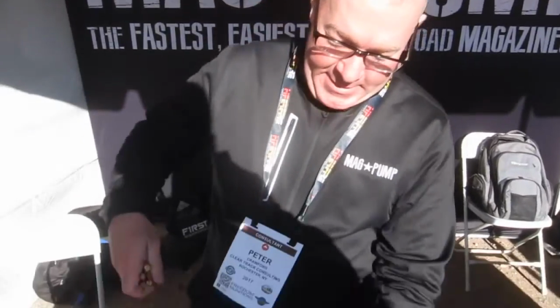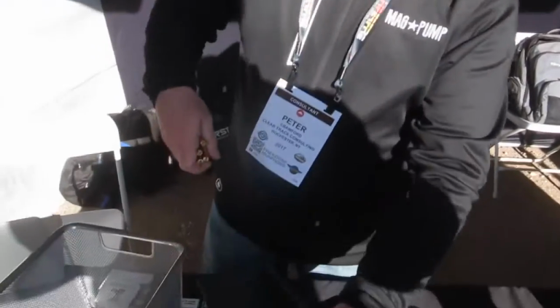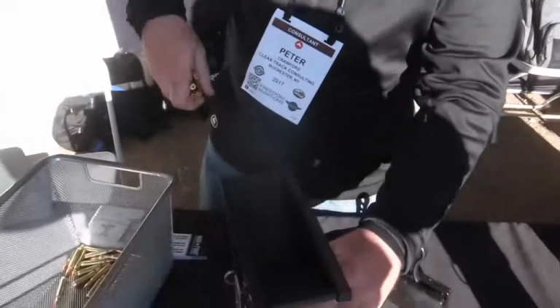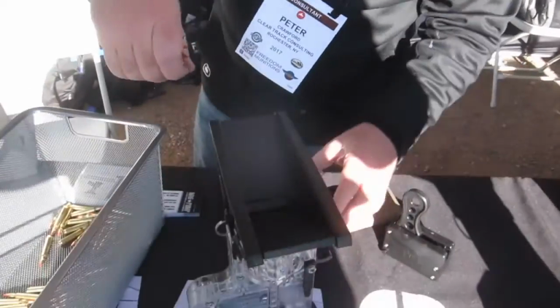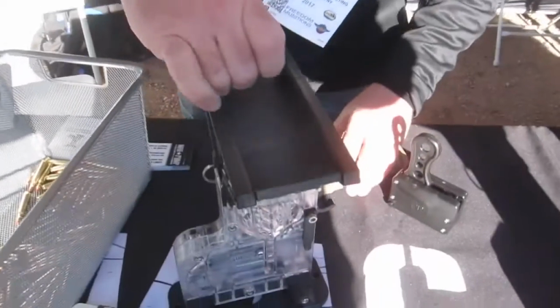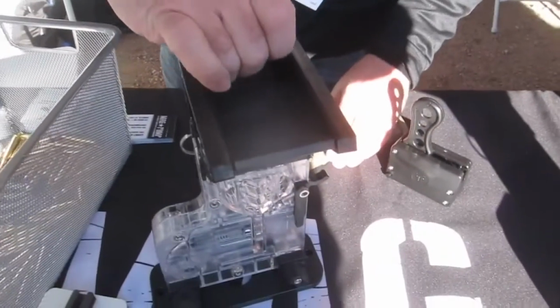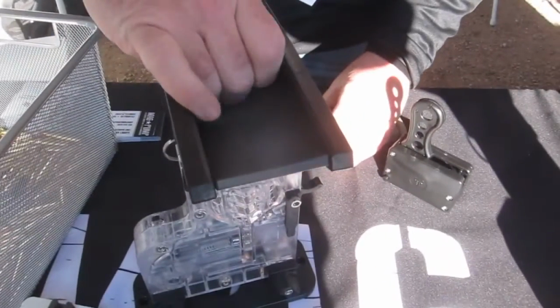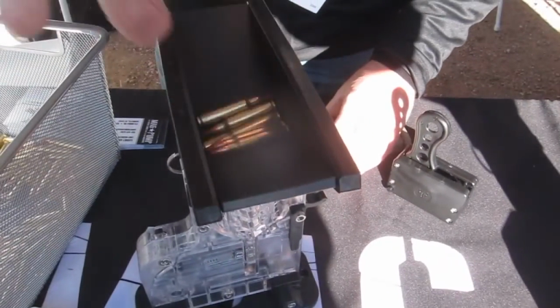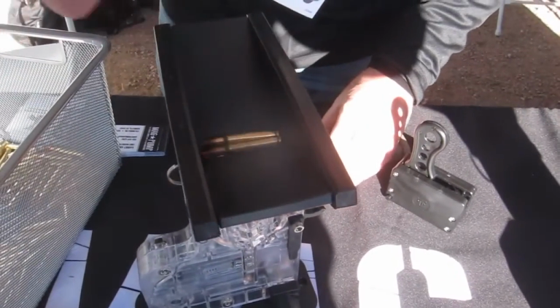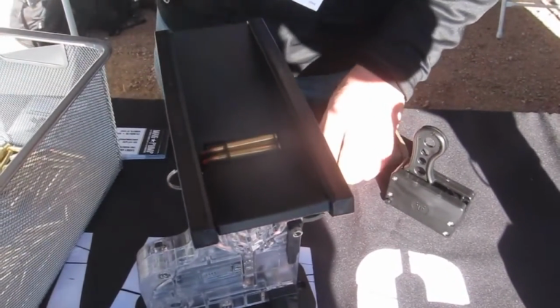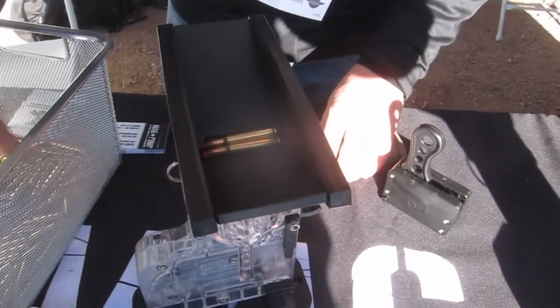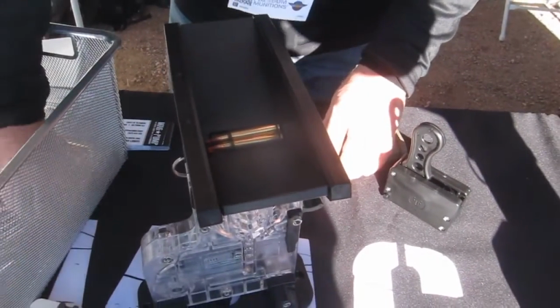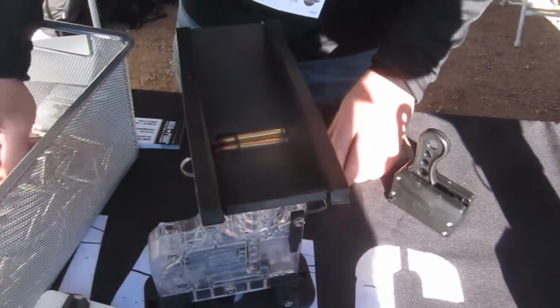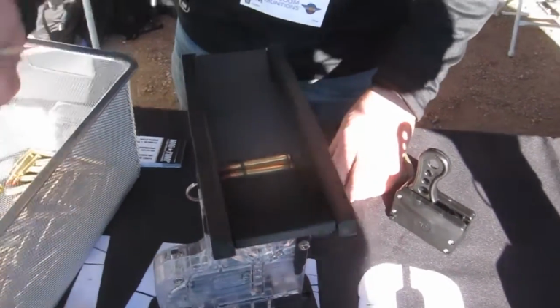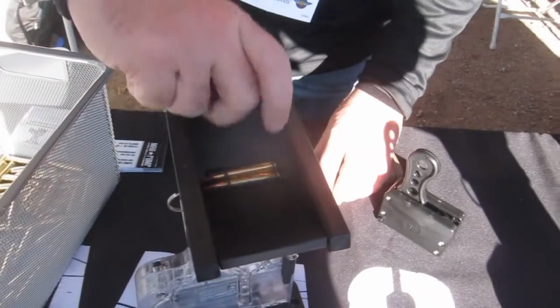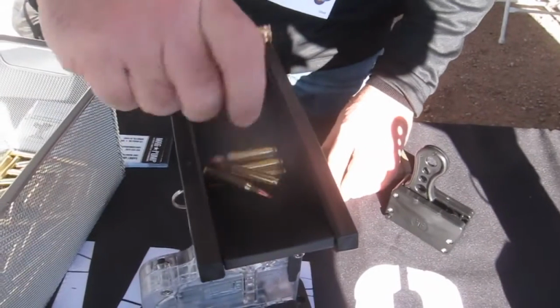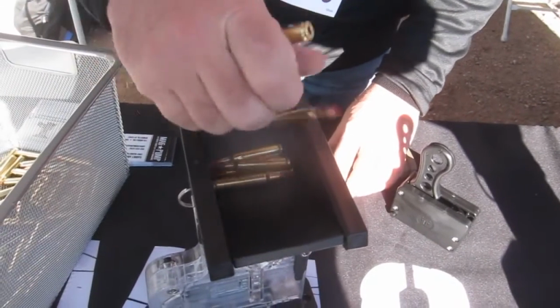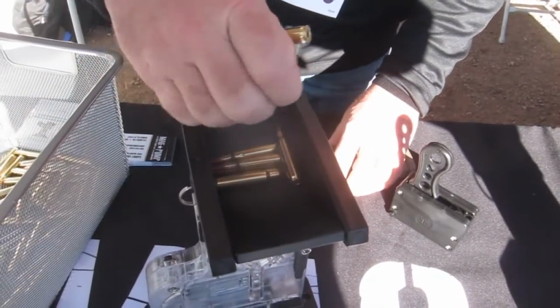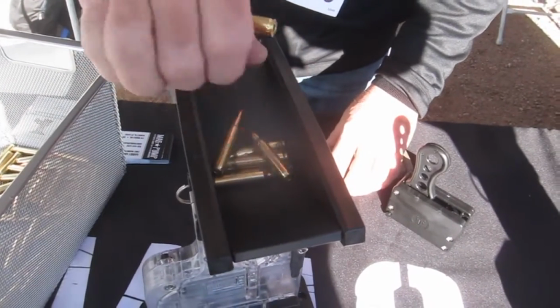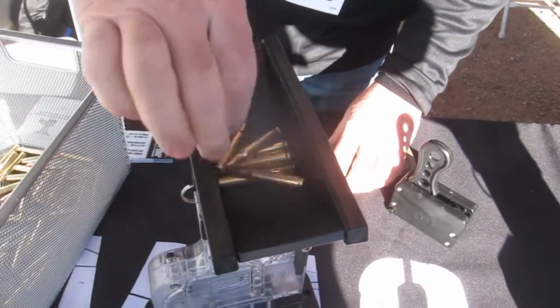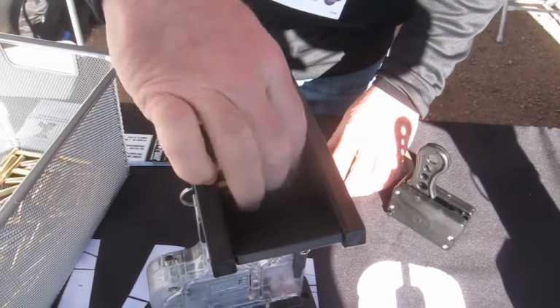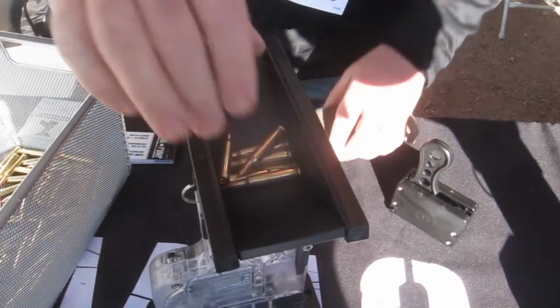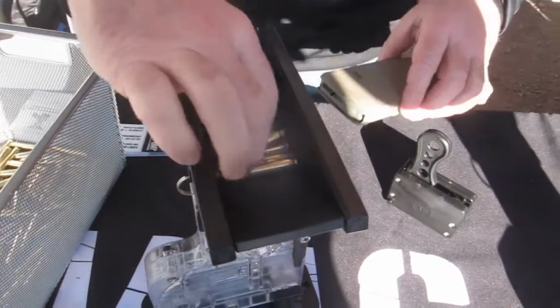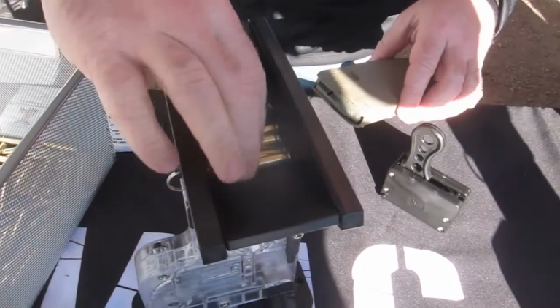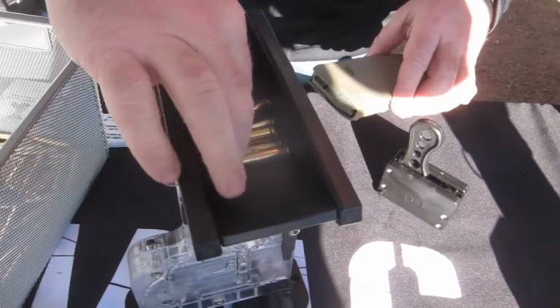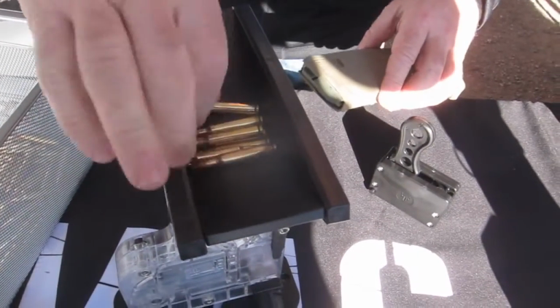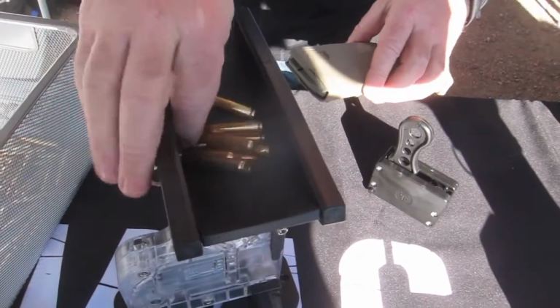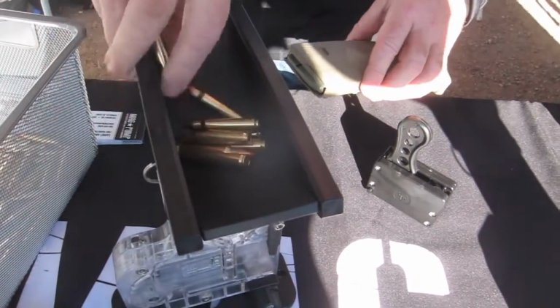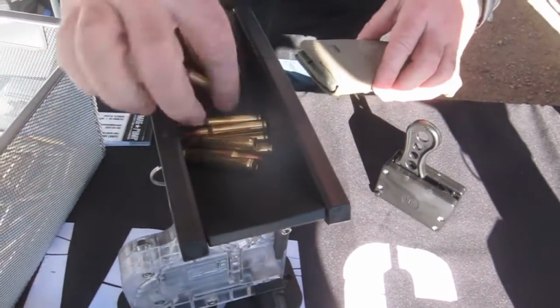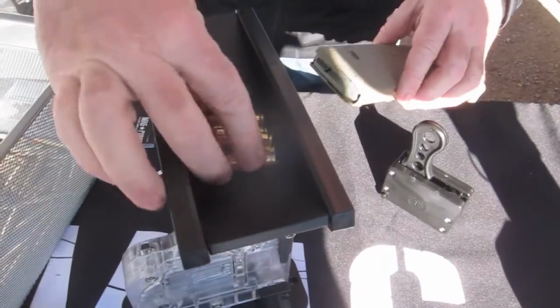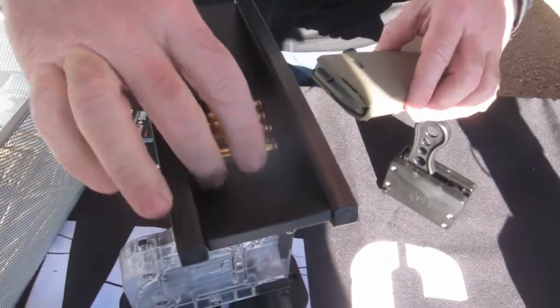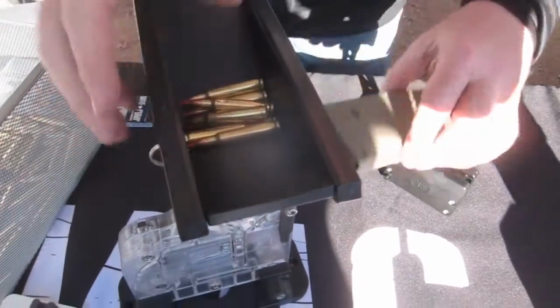We have a demonstration unit here. Drop the bullets in — it doesn't matter which direction, it can be both directions. They're going to all fit fine.